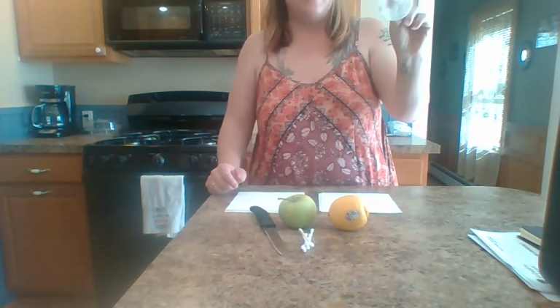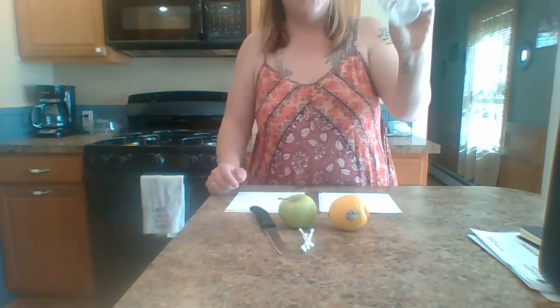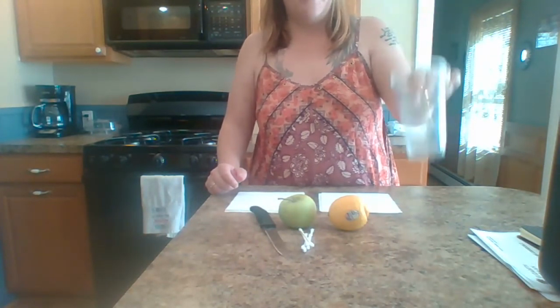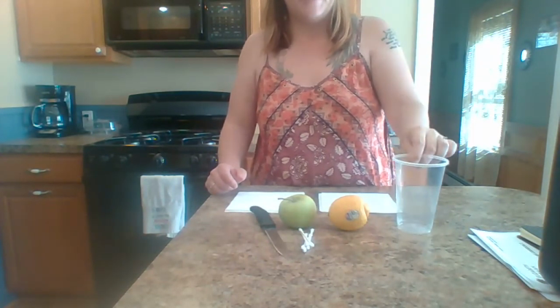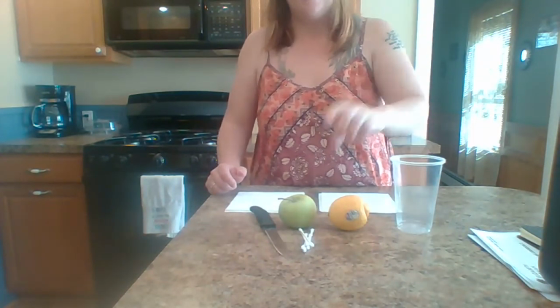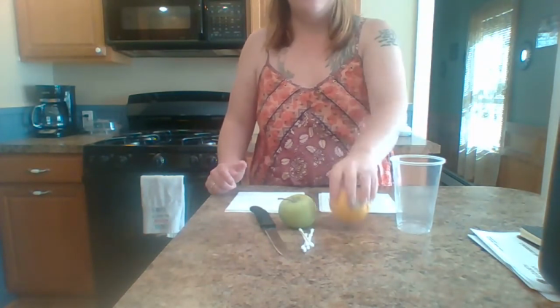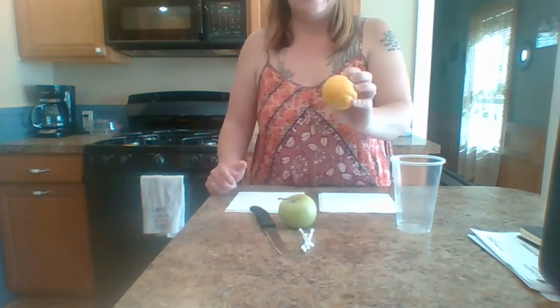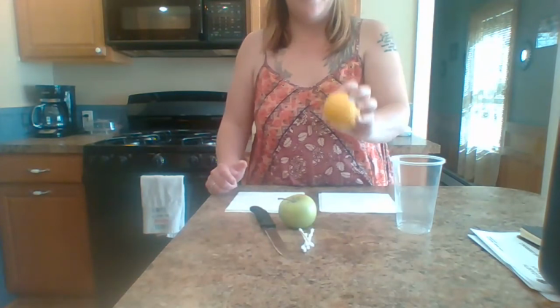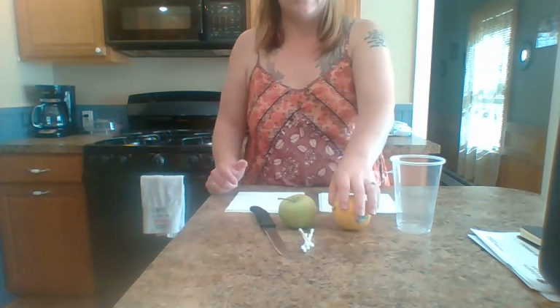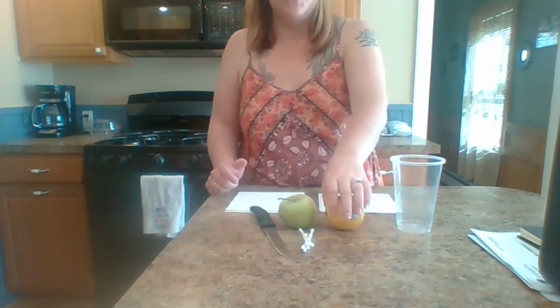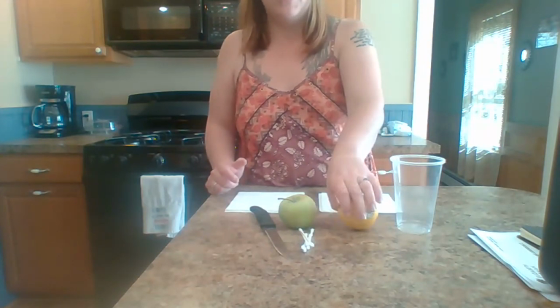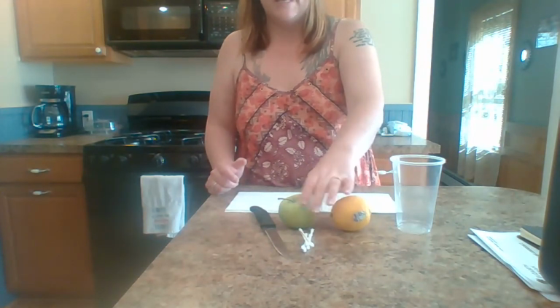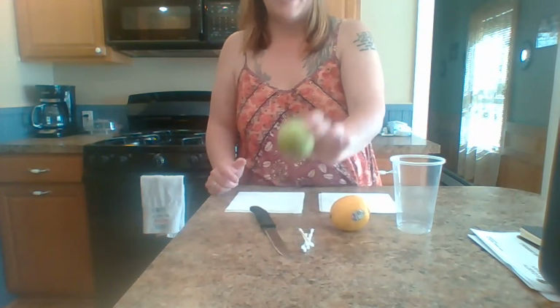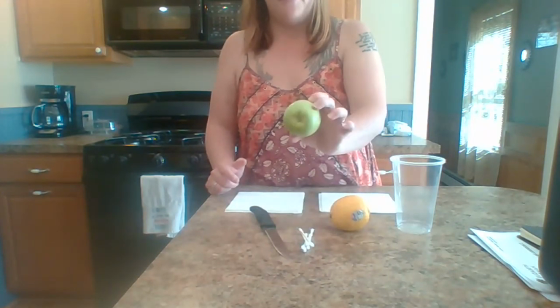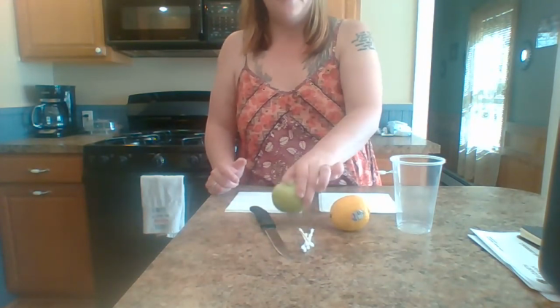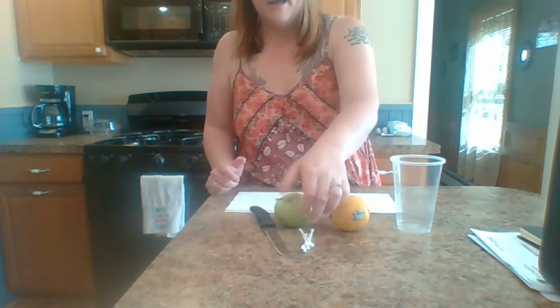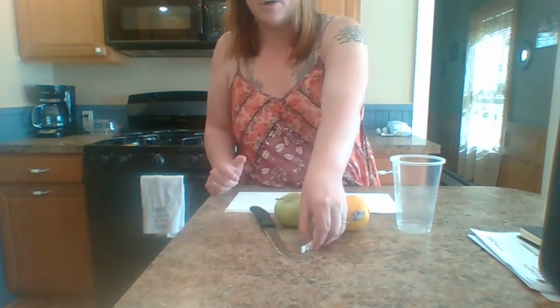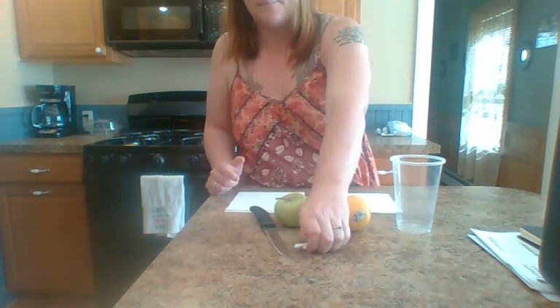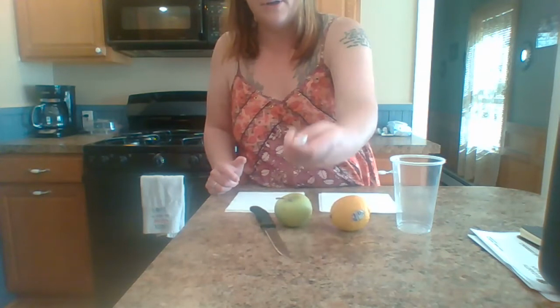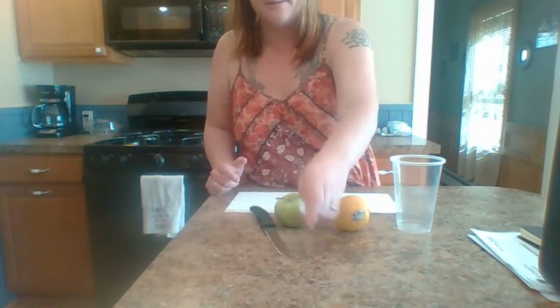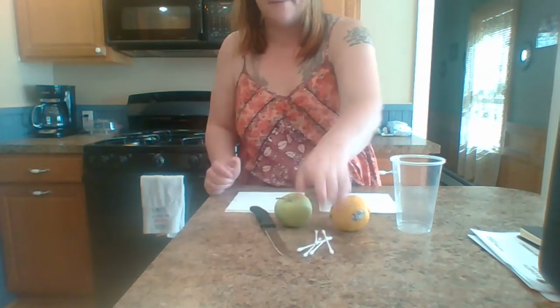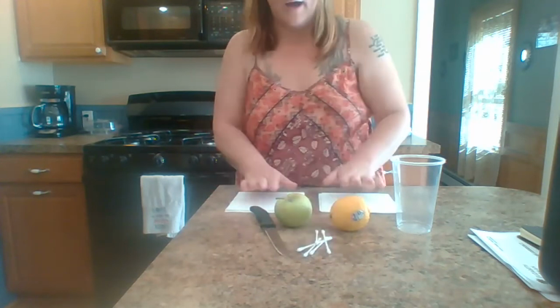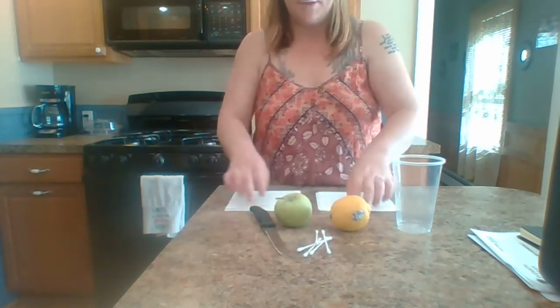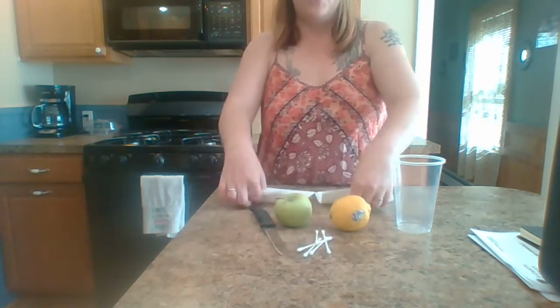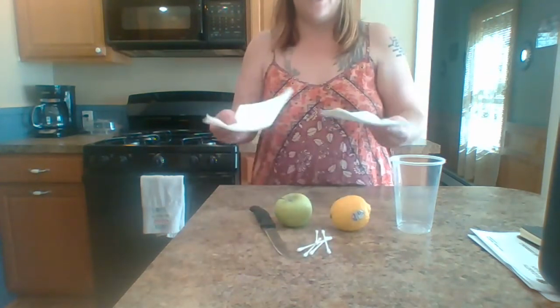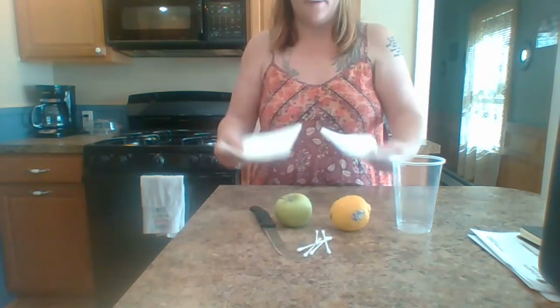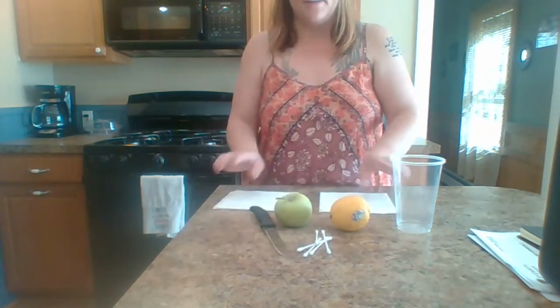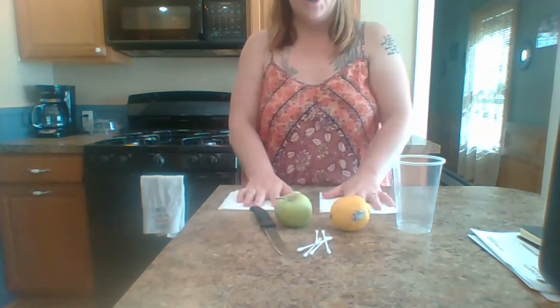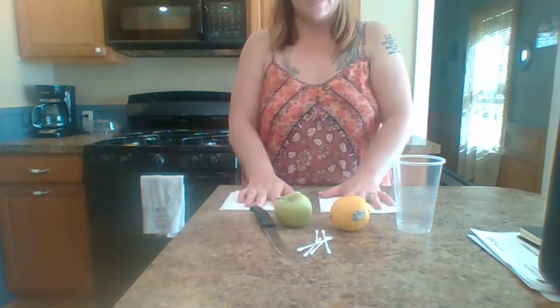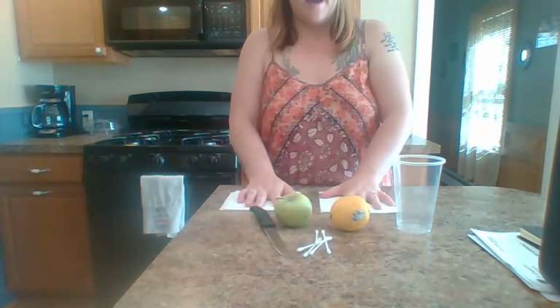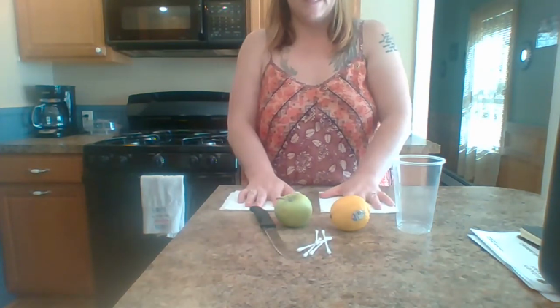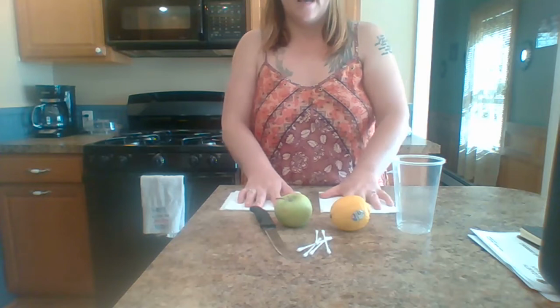You will need a plastic cup, a lemon or lemon juice, an apple, as well as a couple of Q-tips. And then I put down two different napkins just to set my apple slices on.